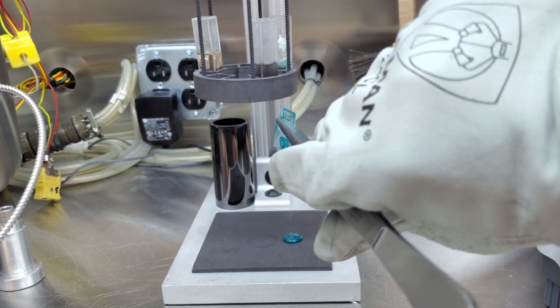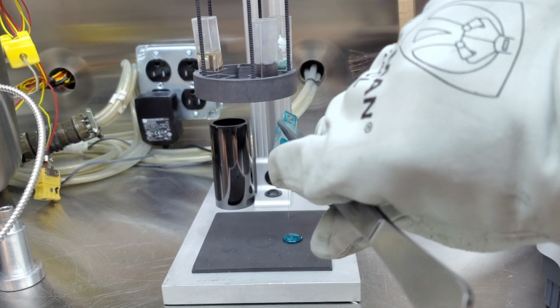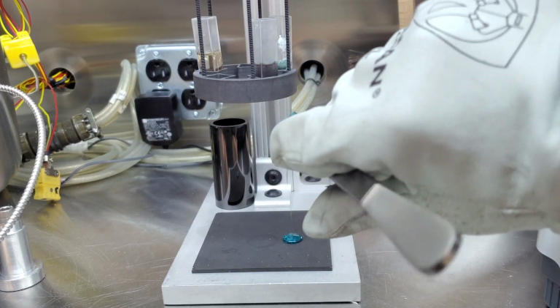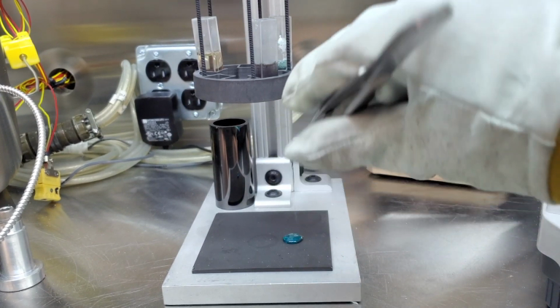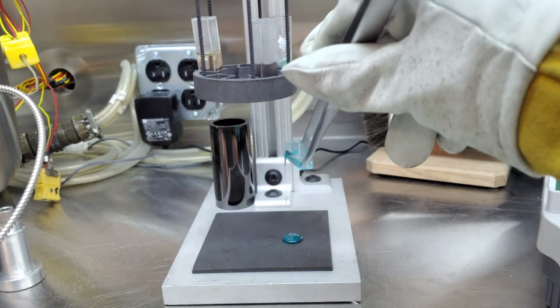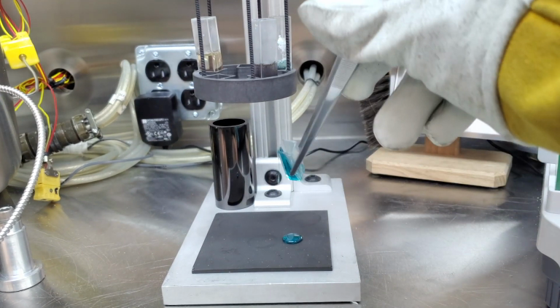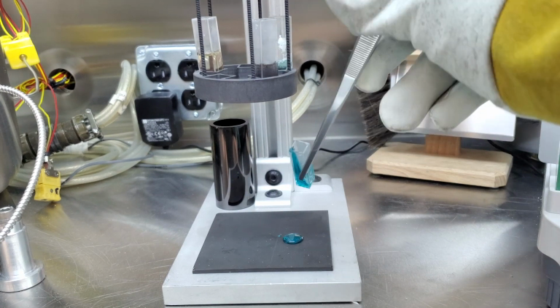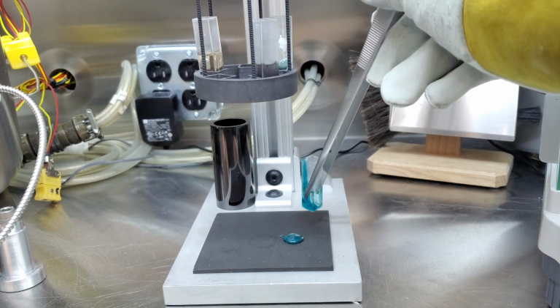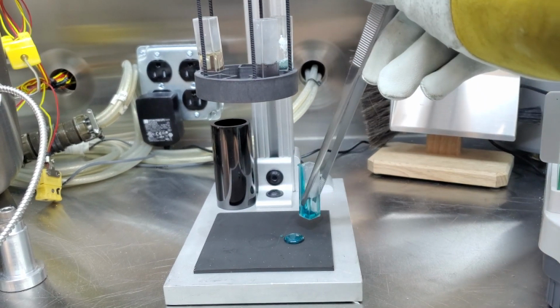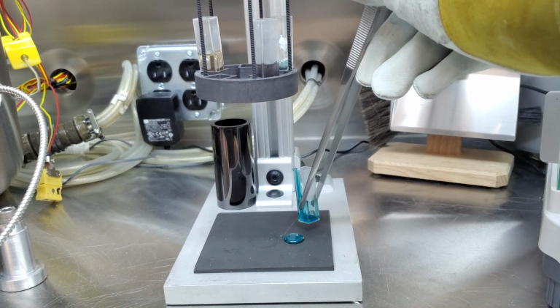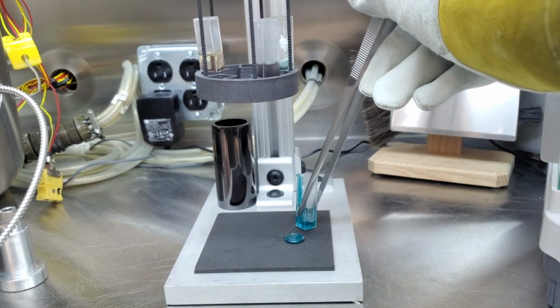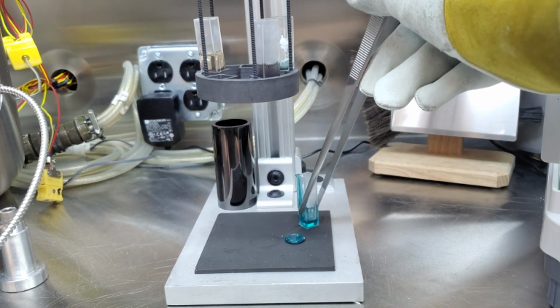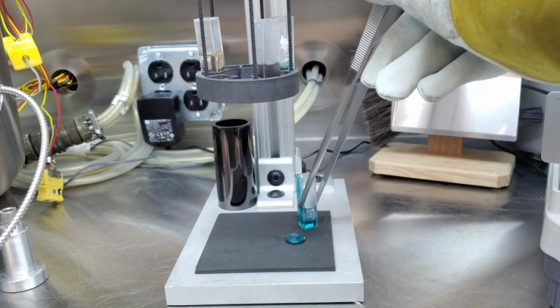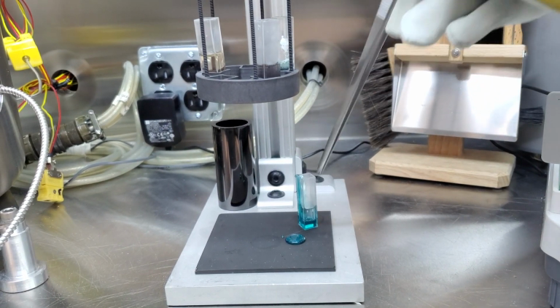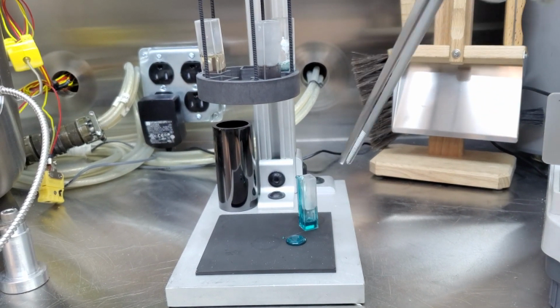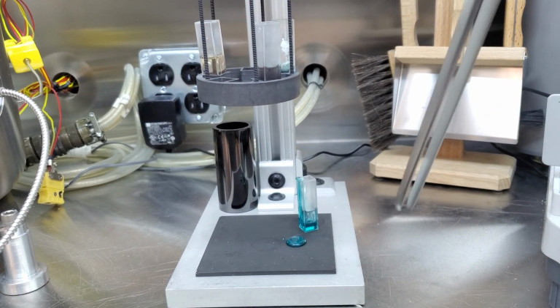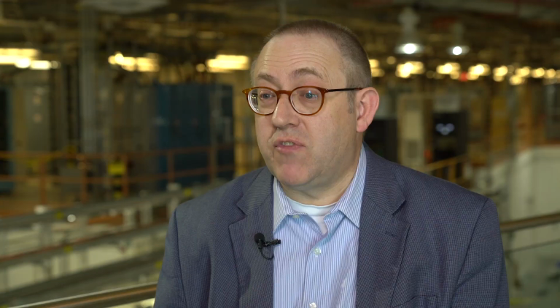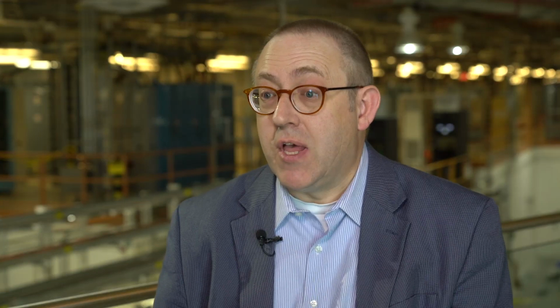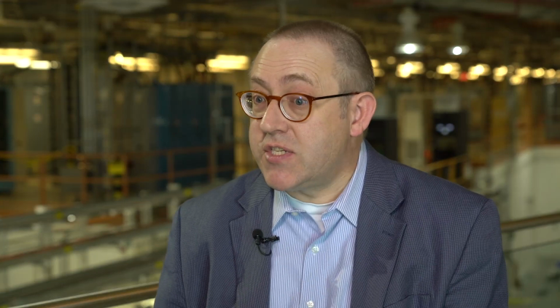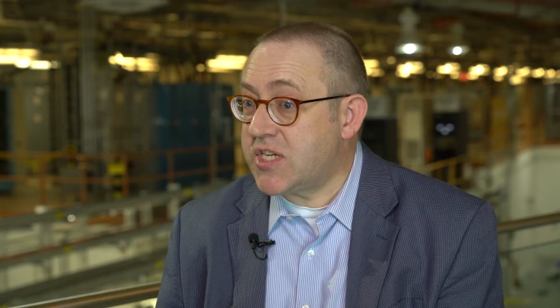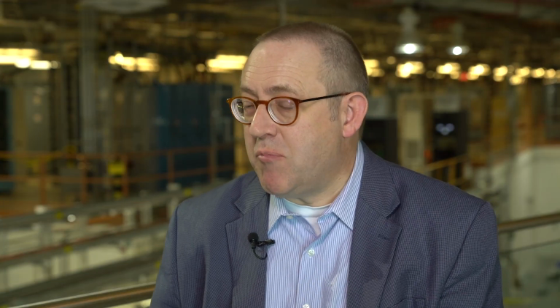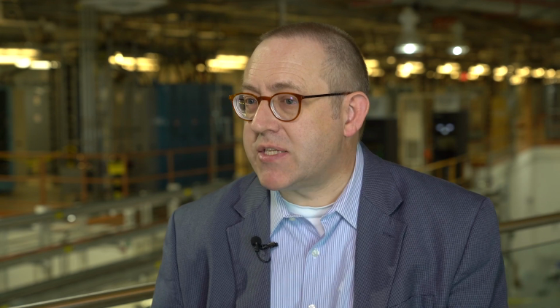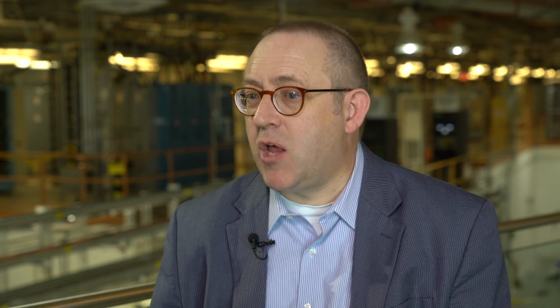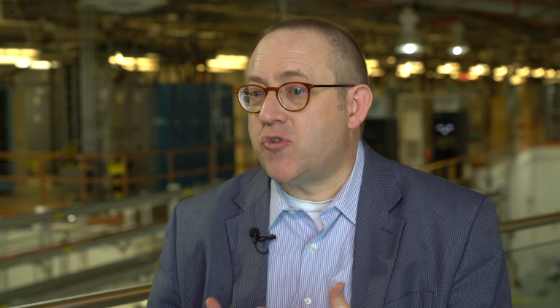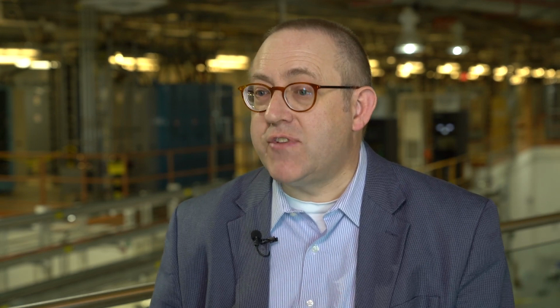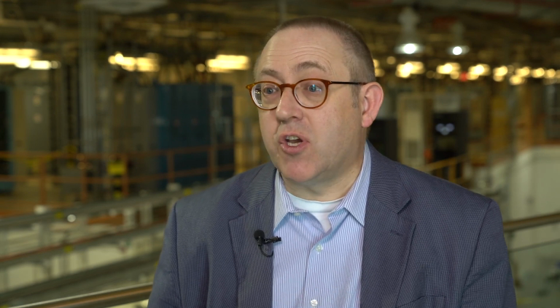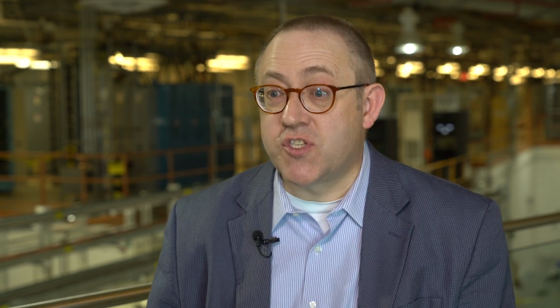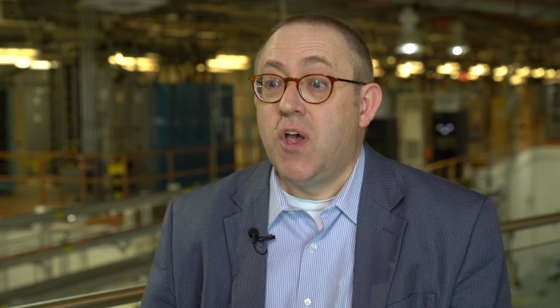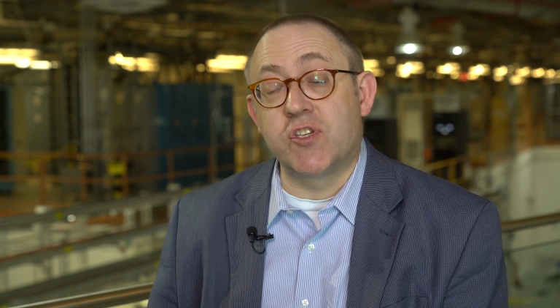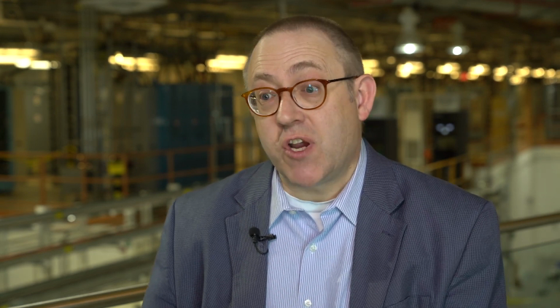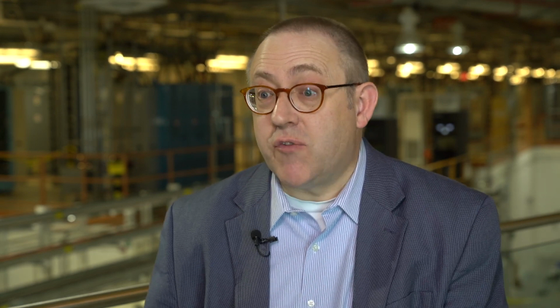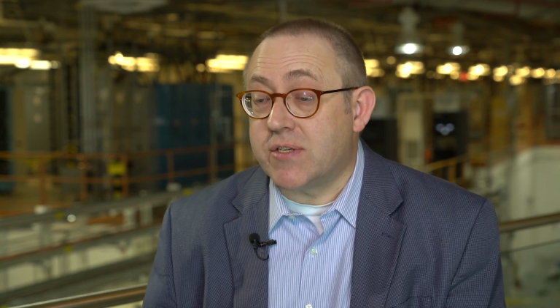They can operate at atmospheric pressure, and therefore you don't need anything like a stronger containment vessel. This is going to save money and help drive down the costs of constructing the reactors.